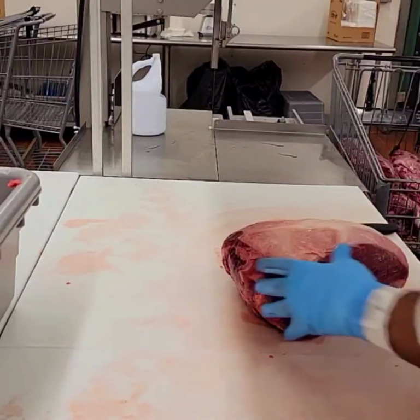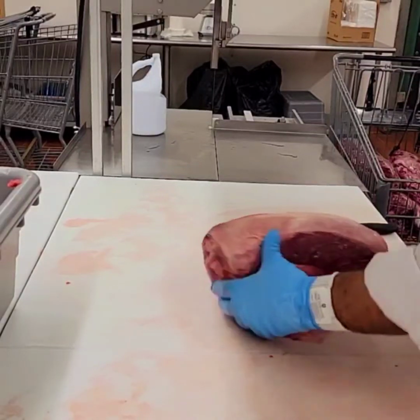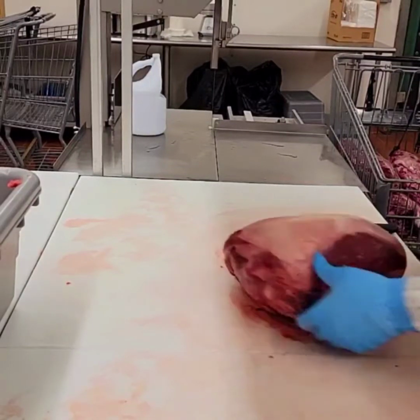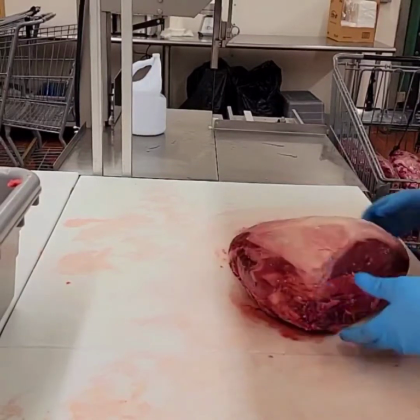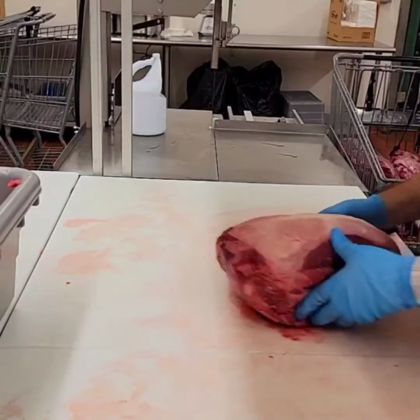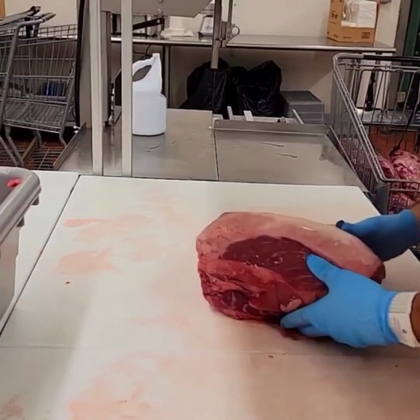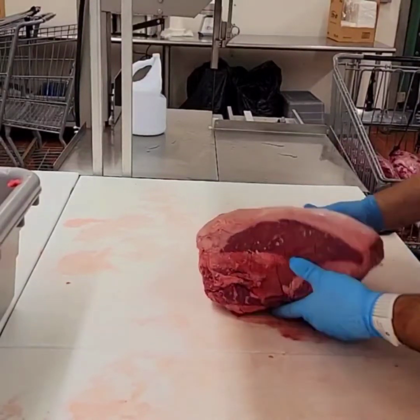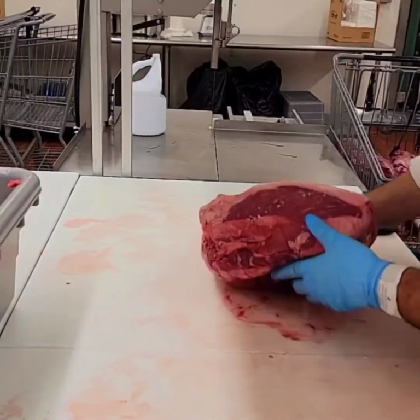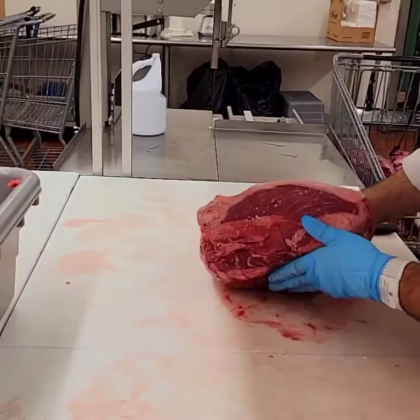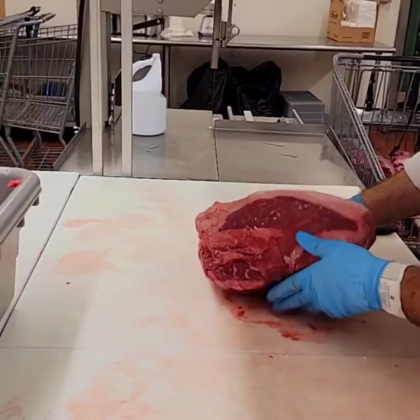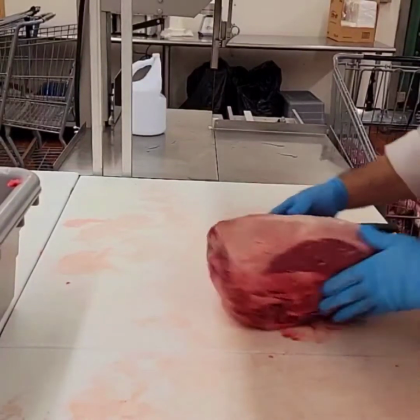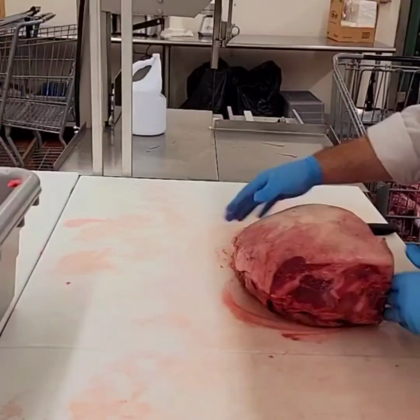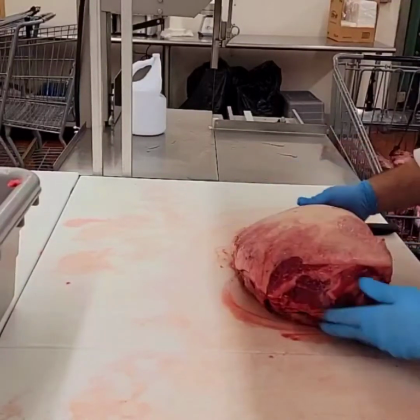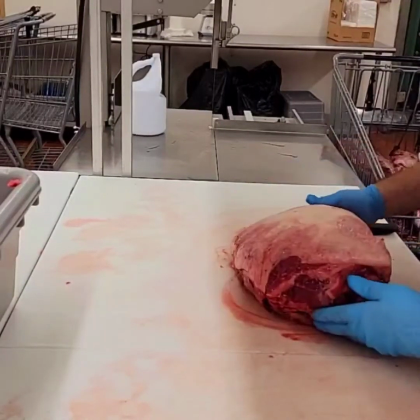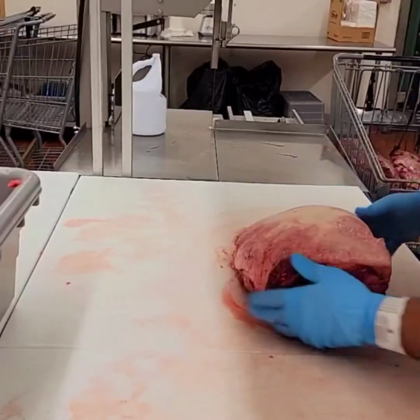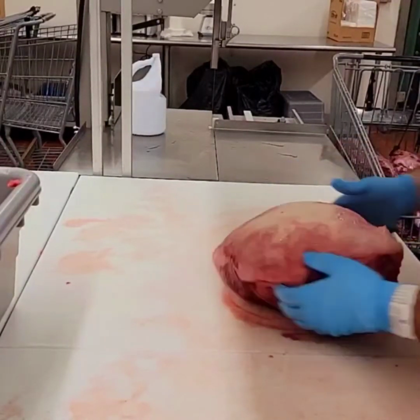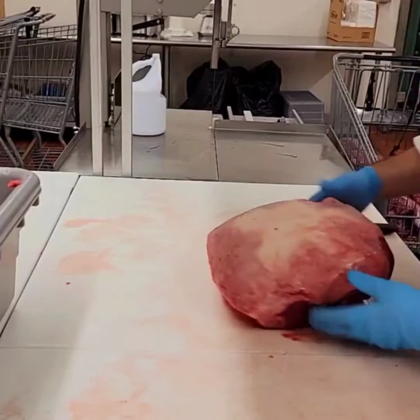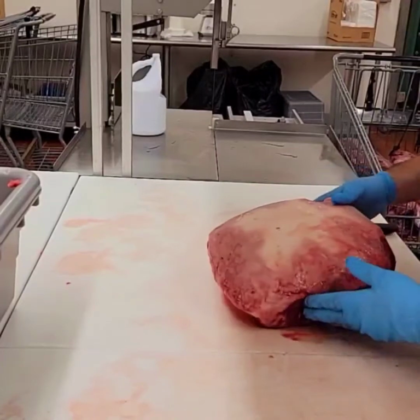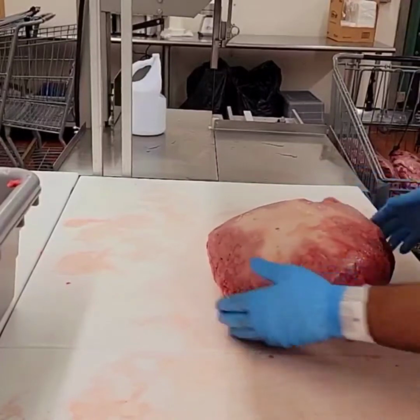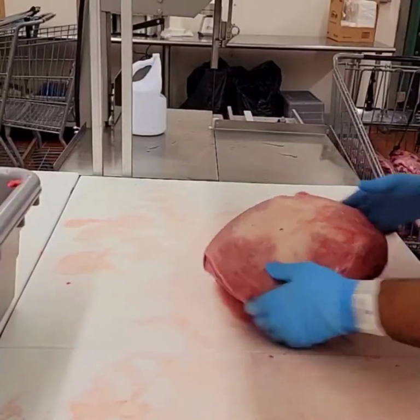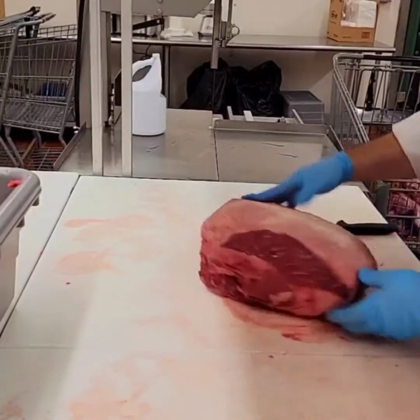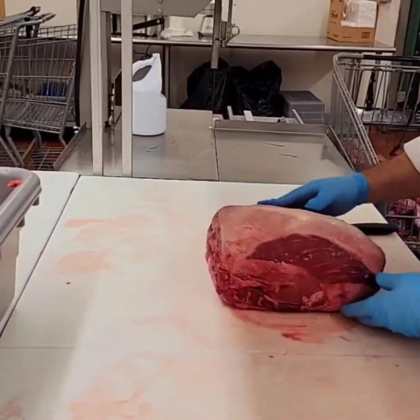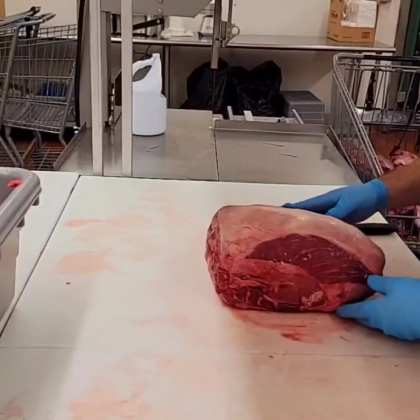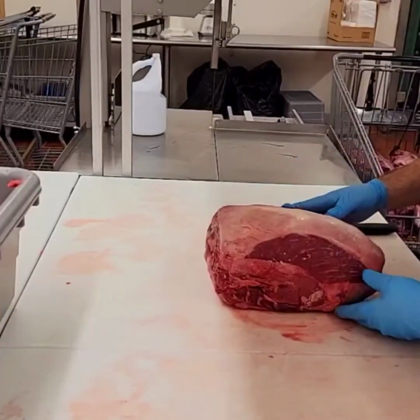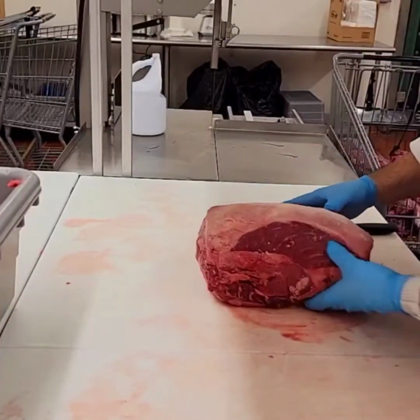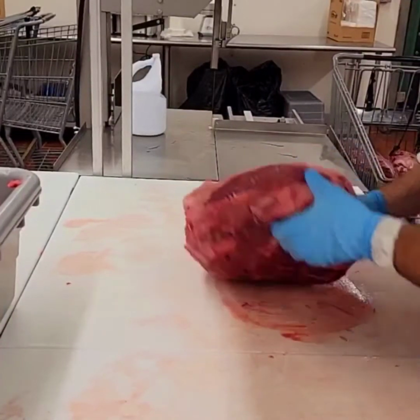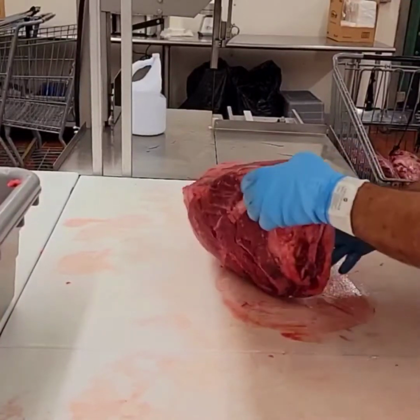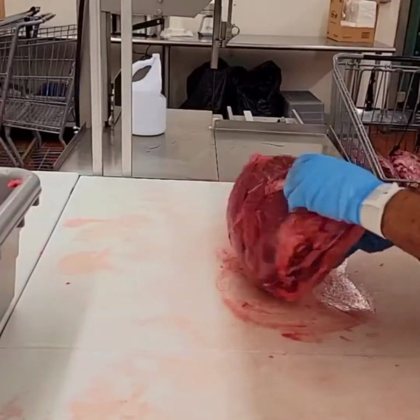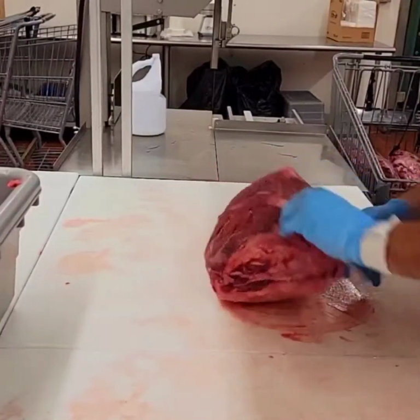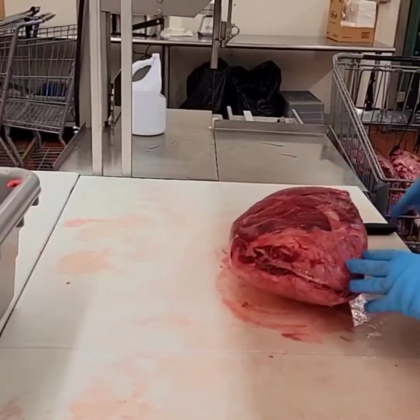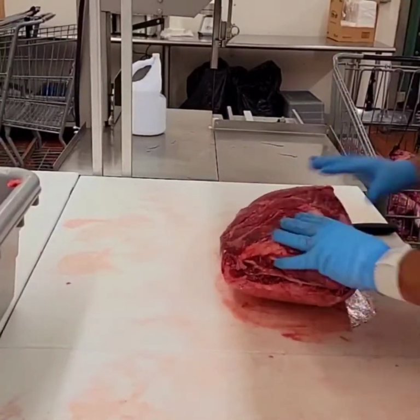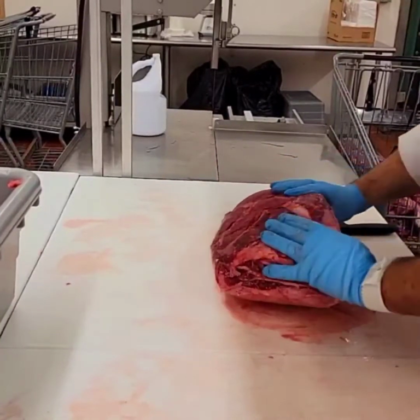Today we are working on a top sirloin, or a buneless beef top butt. Let's get to it.